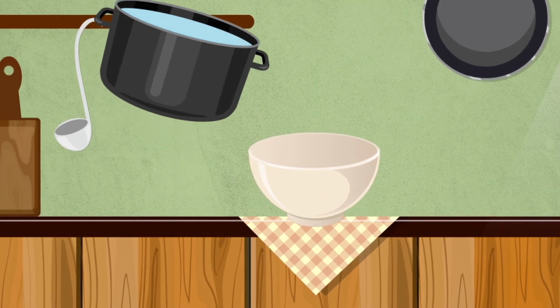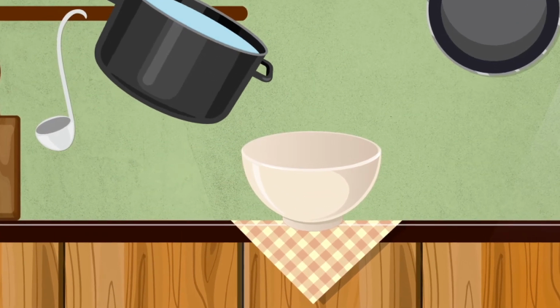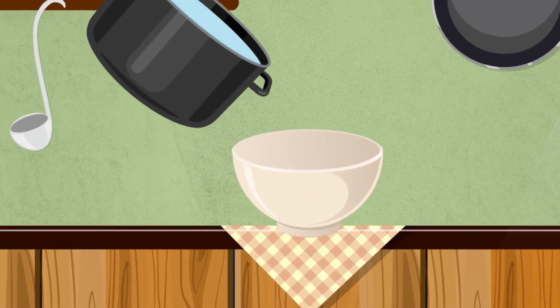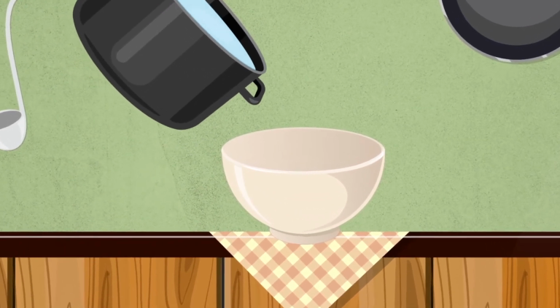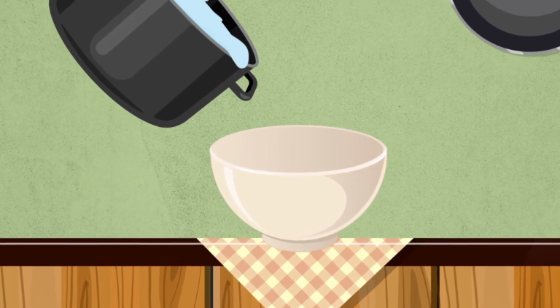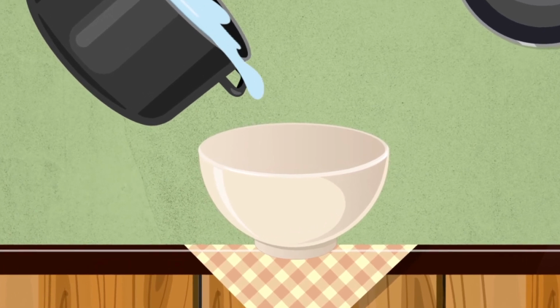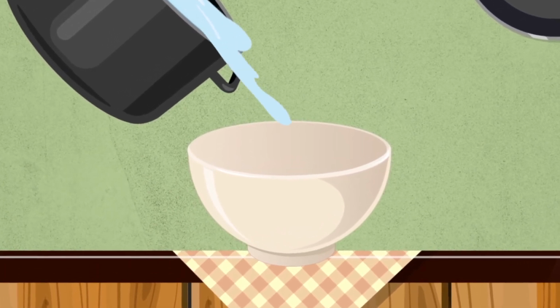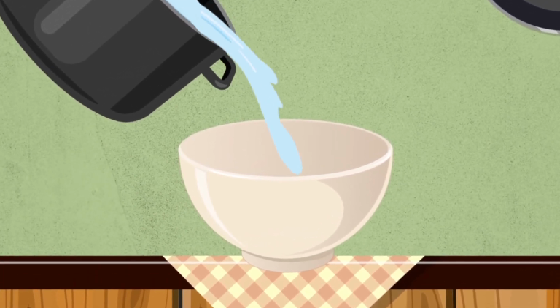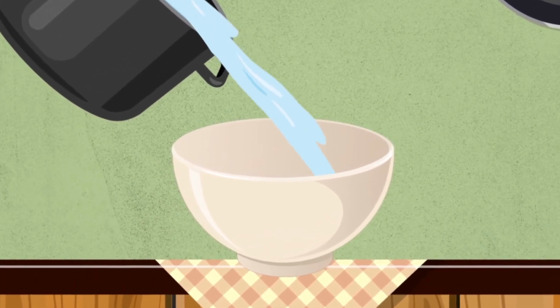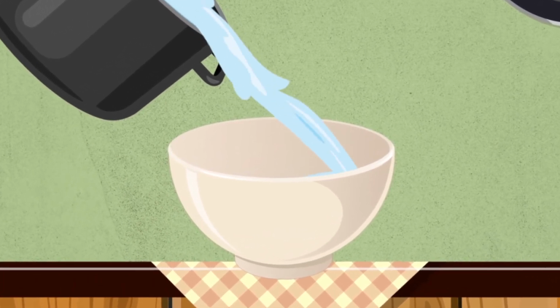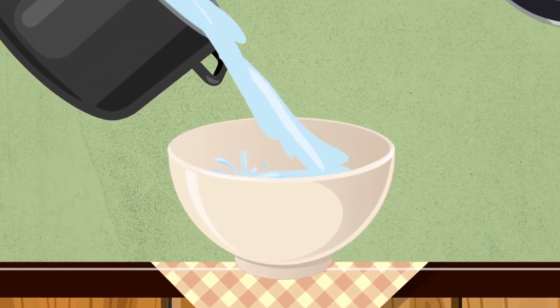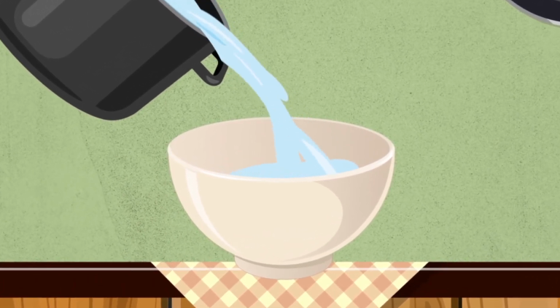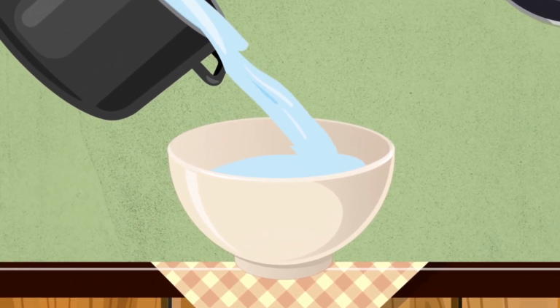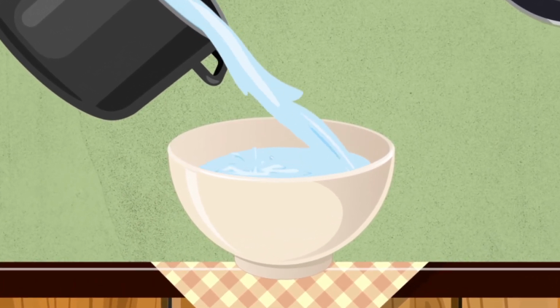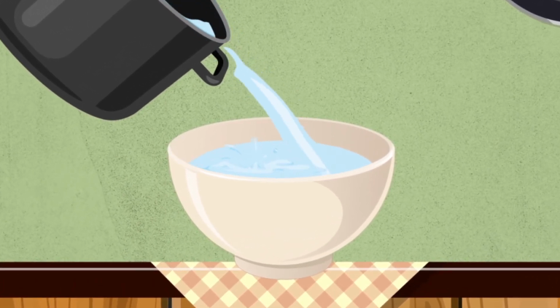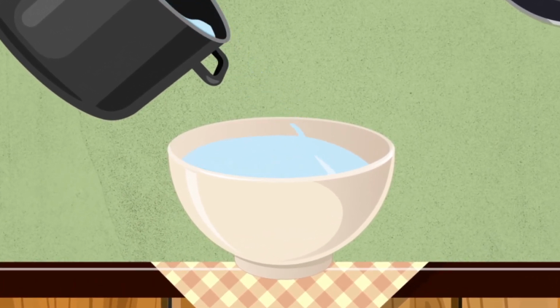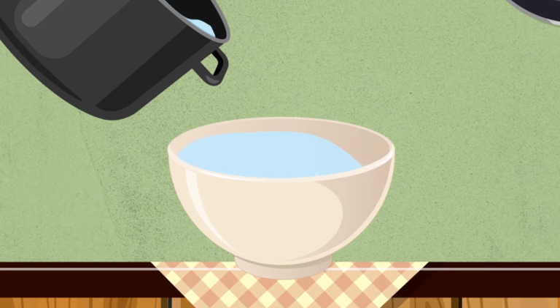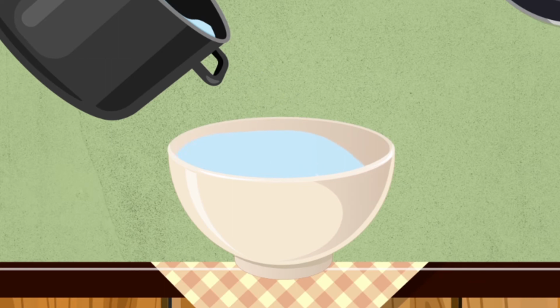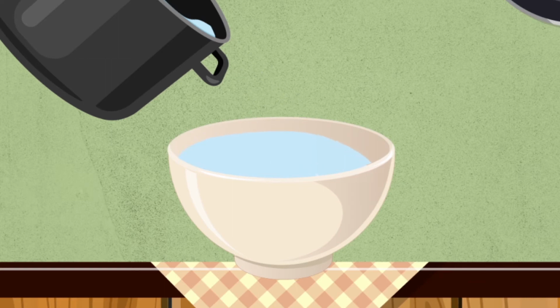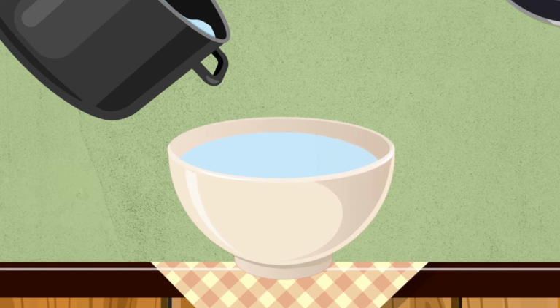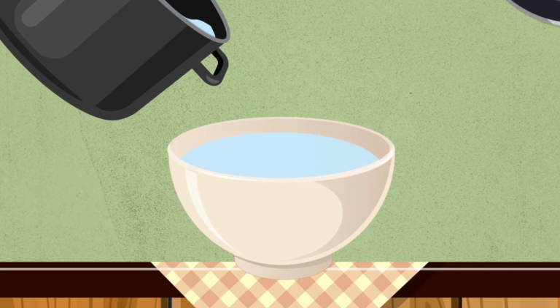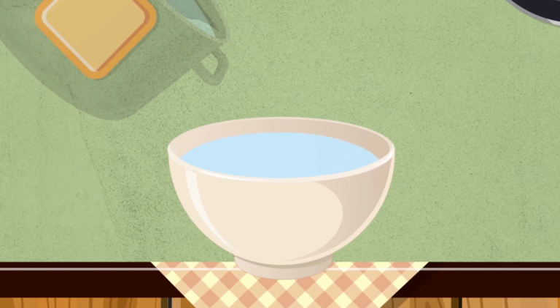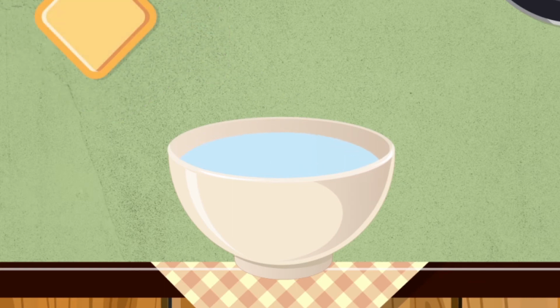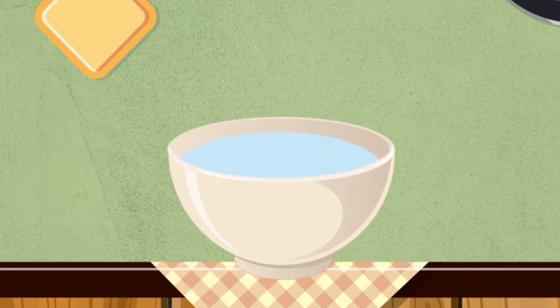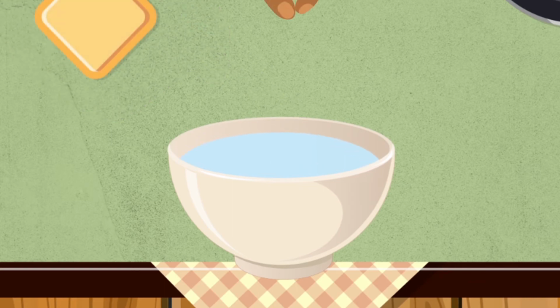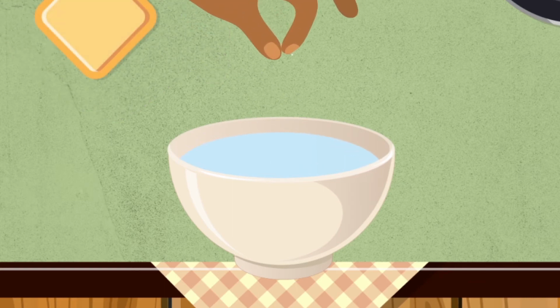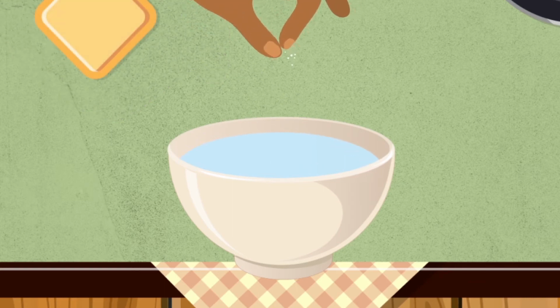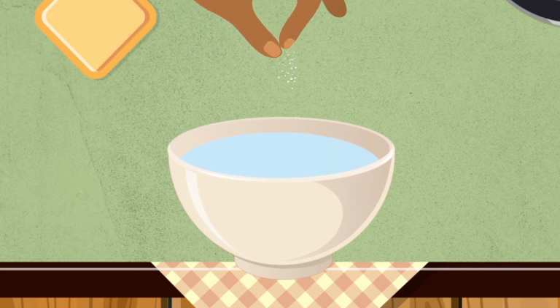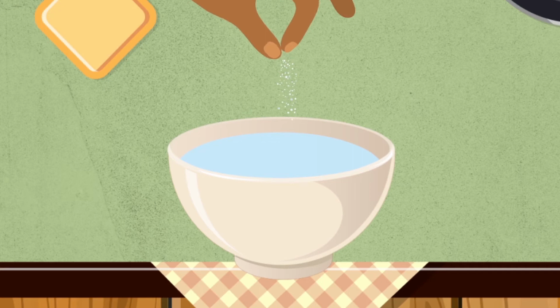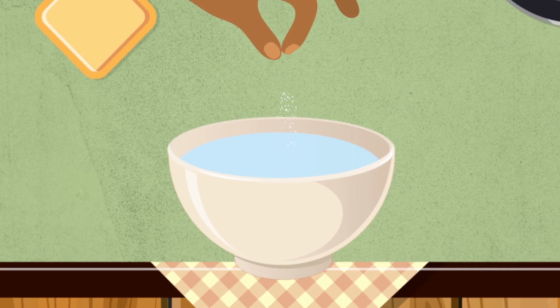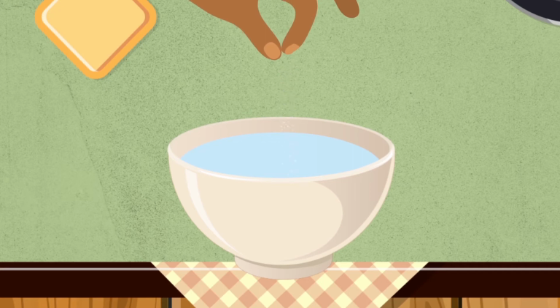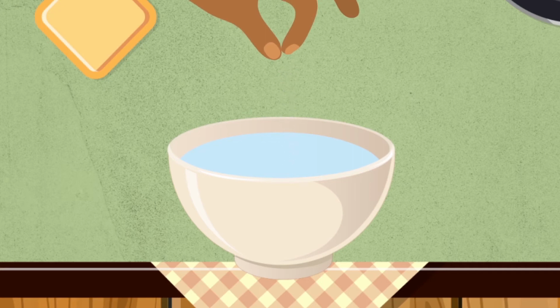When you transfer it to another clean container, it will improve the flat taste by allowing oxygen back into the water. You can also improve the taste by adding a pinch of salt. Store water in a clean container.